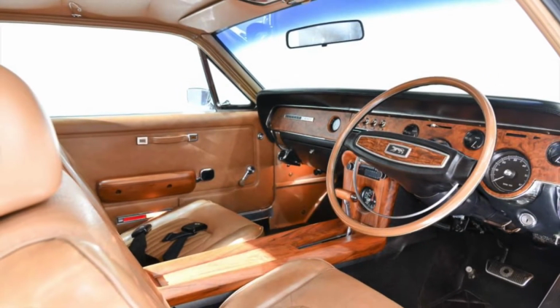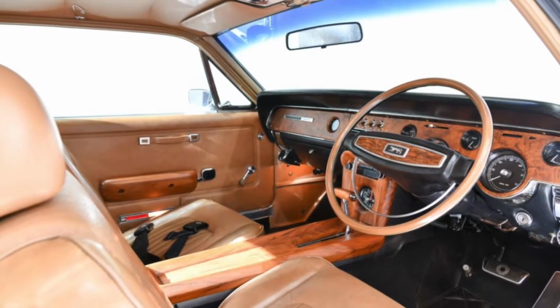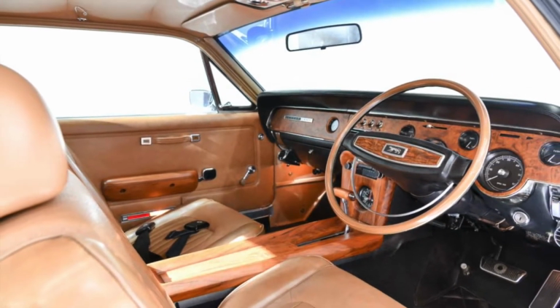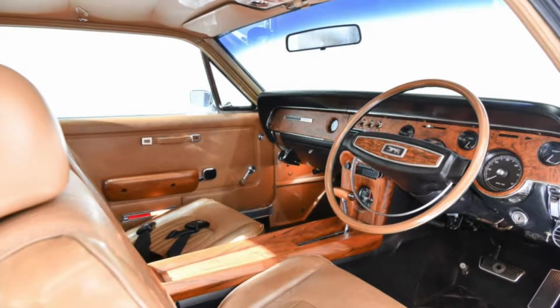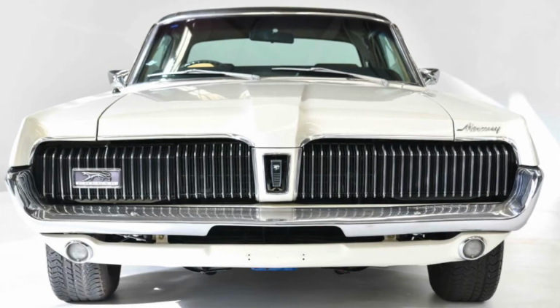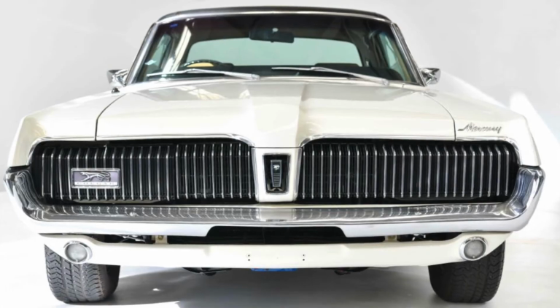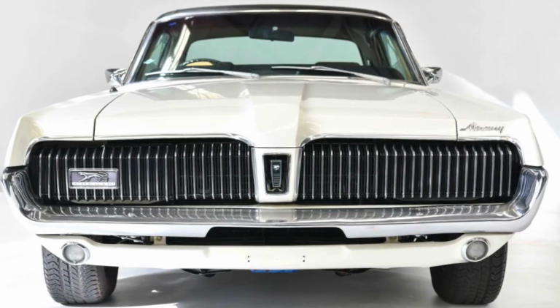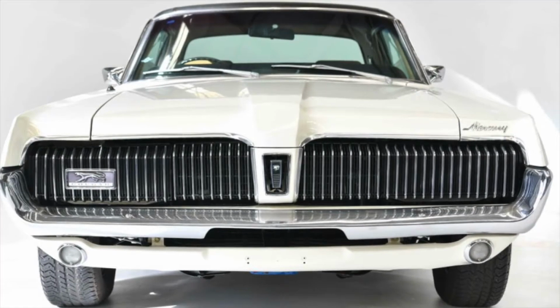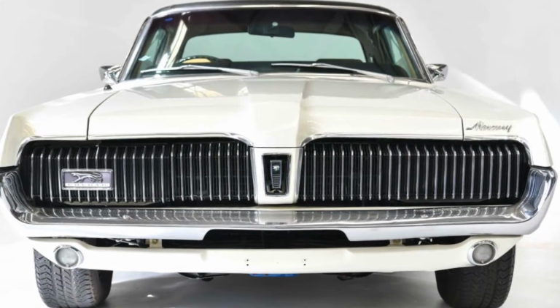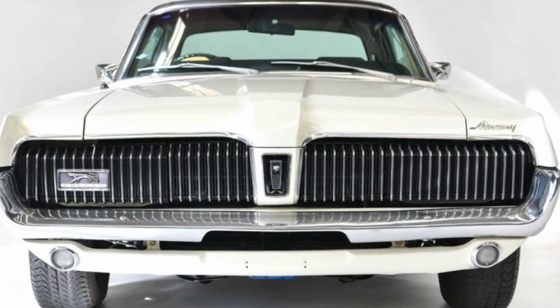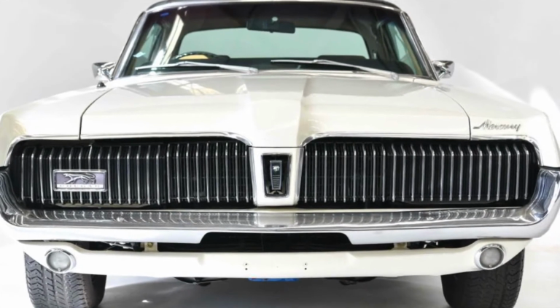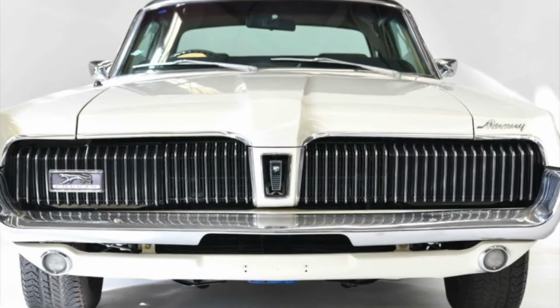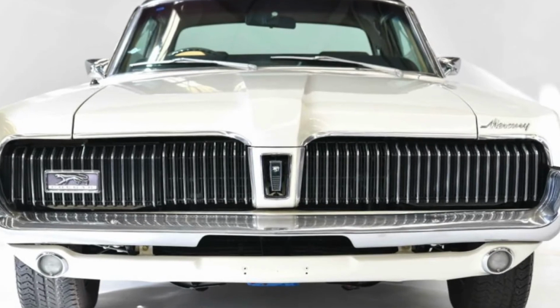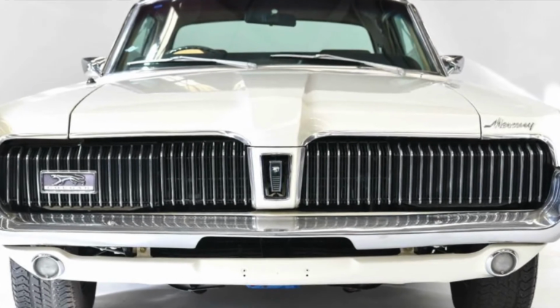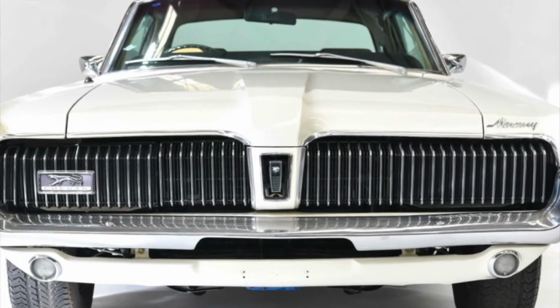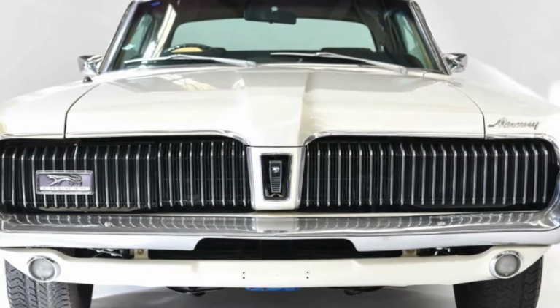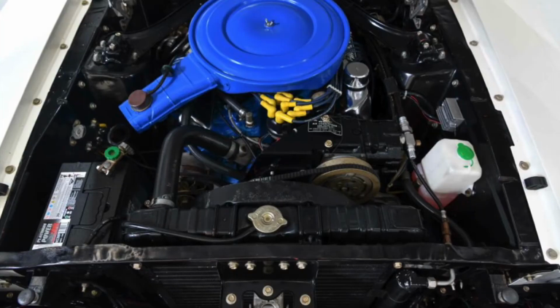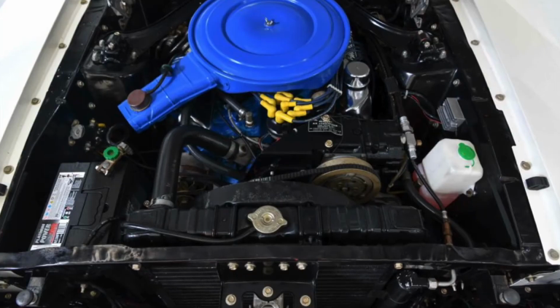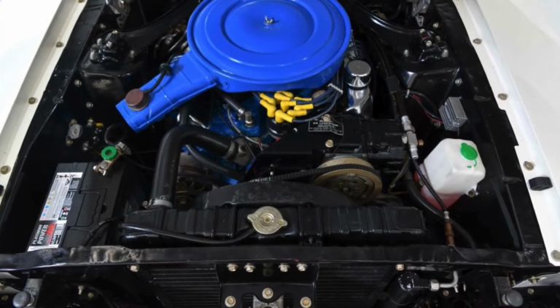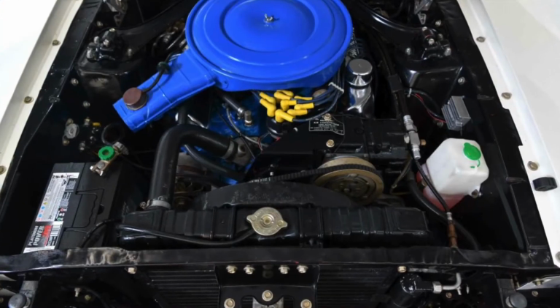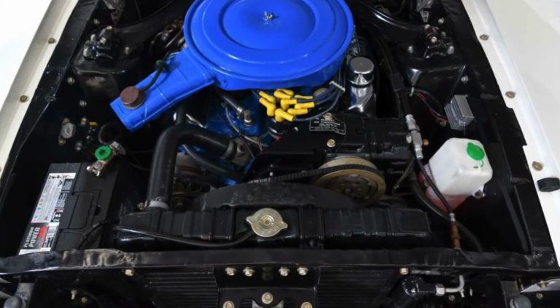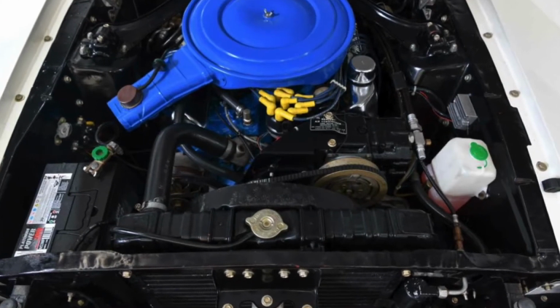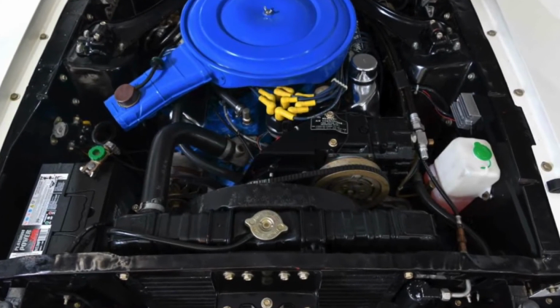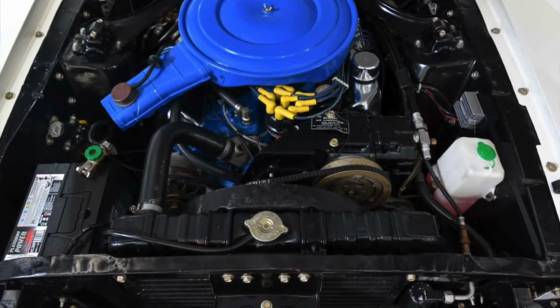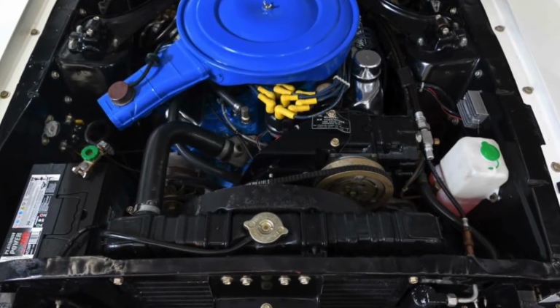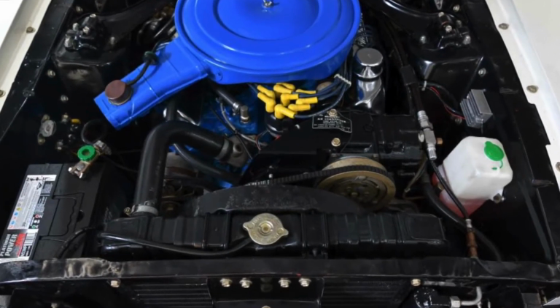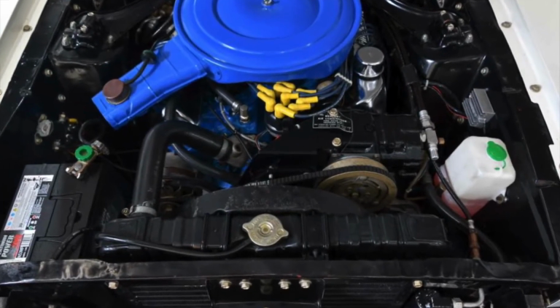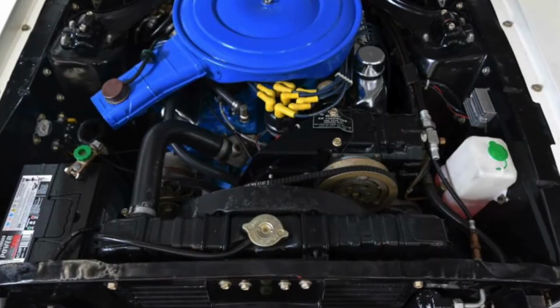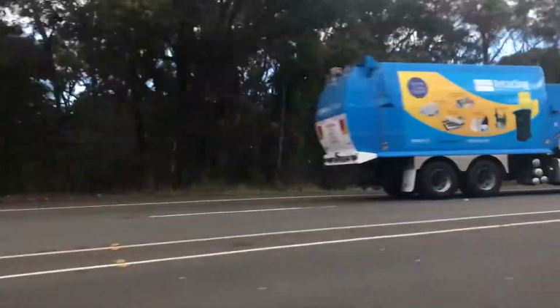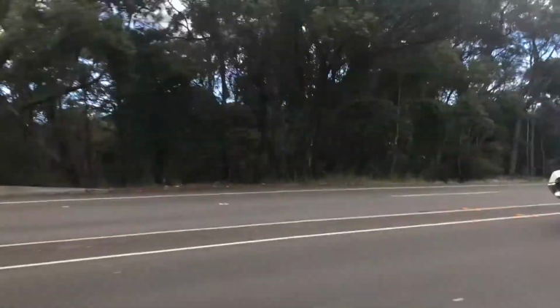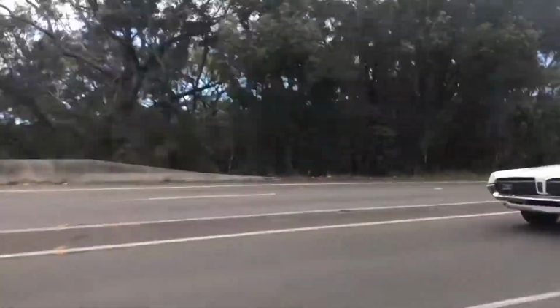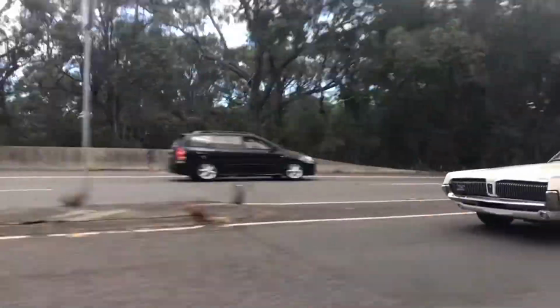It features a 390 cubic inch V8 engine, automatic transmission, and of course air conditioning and power steering.